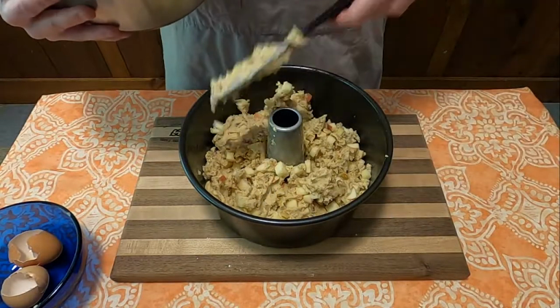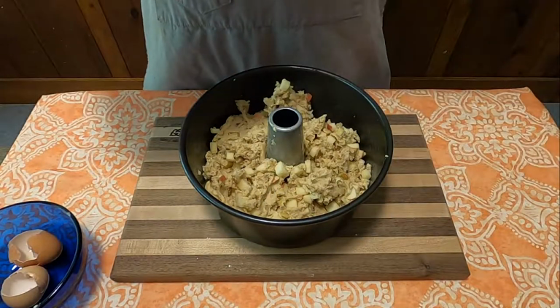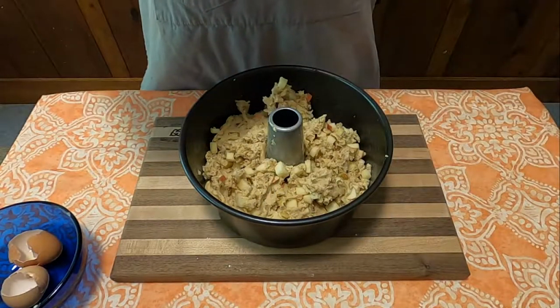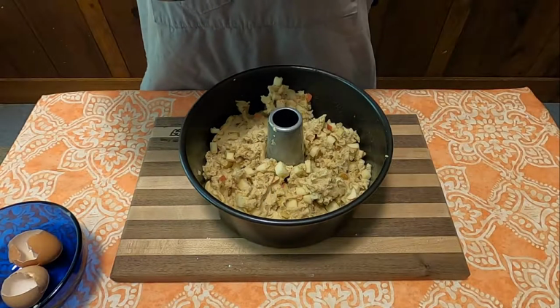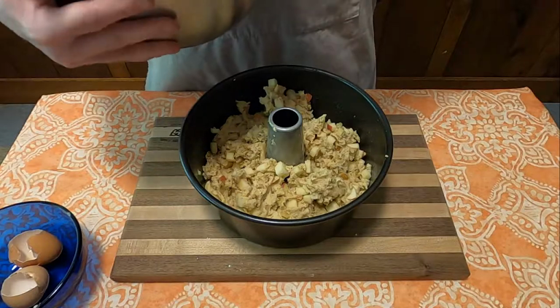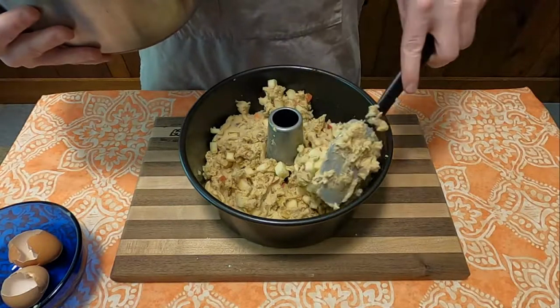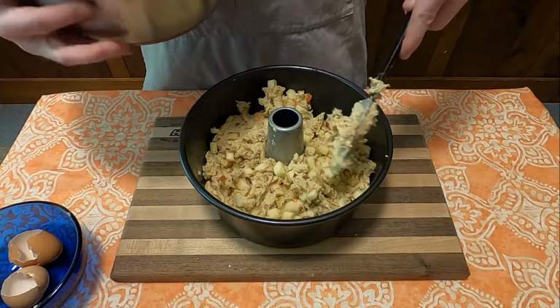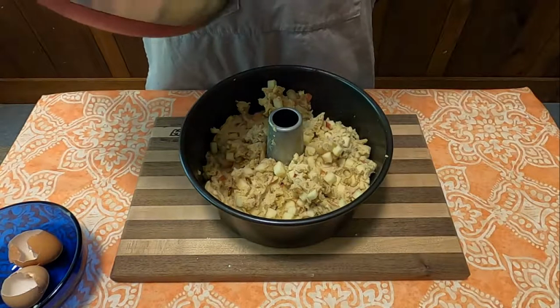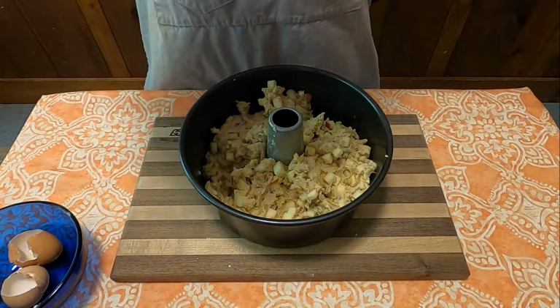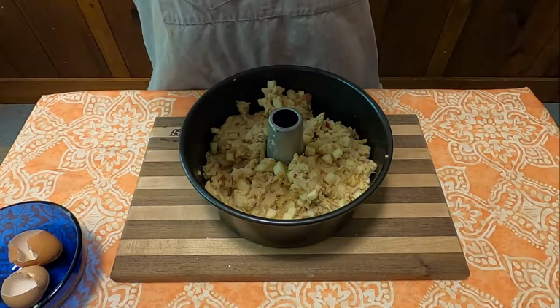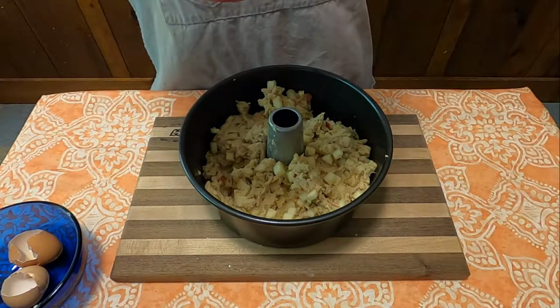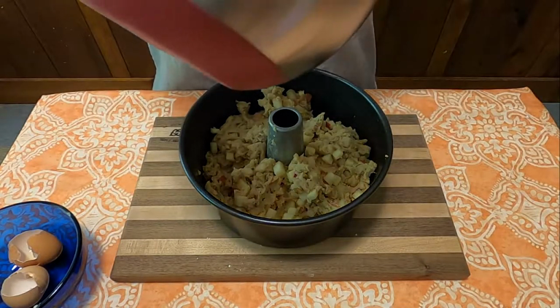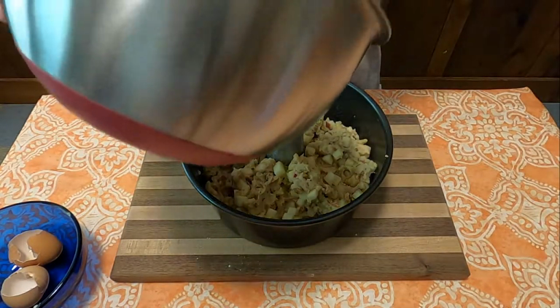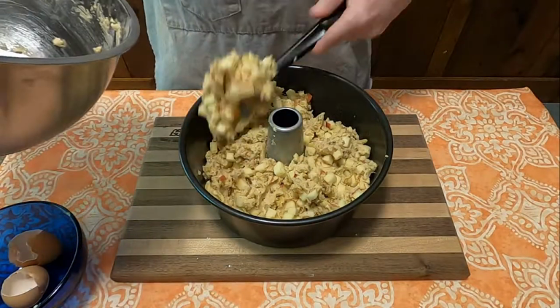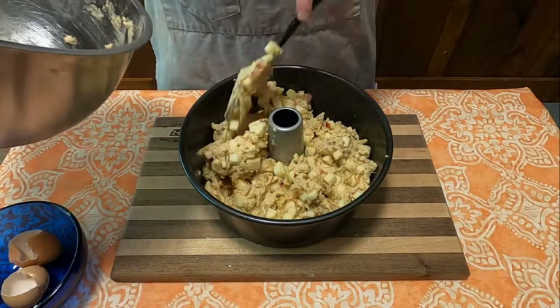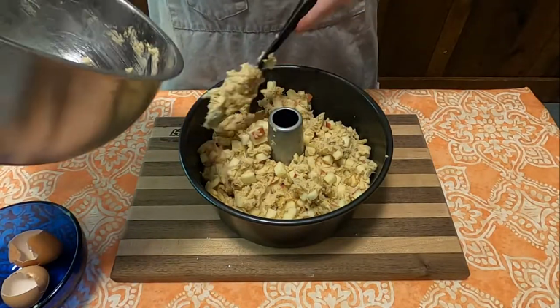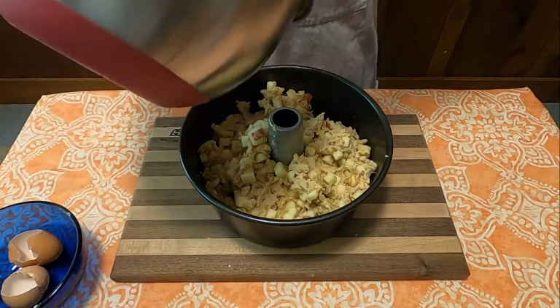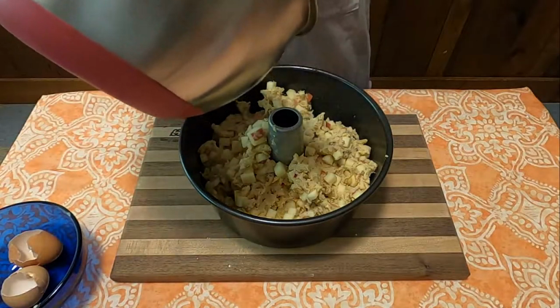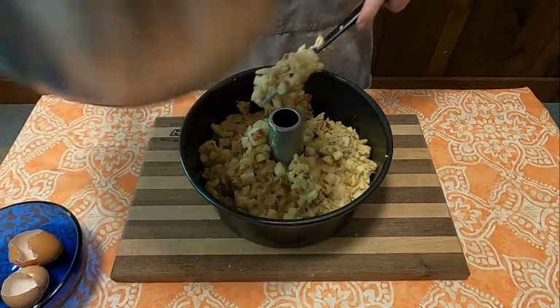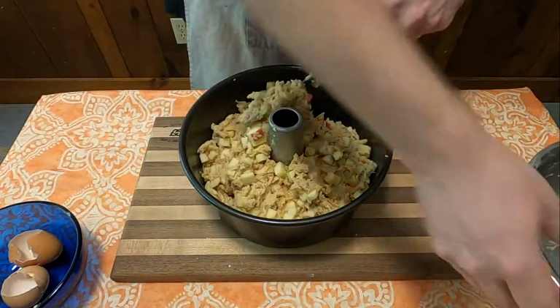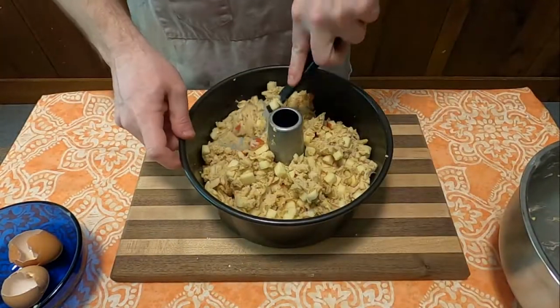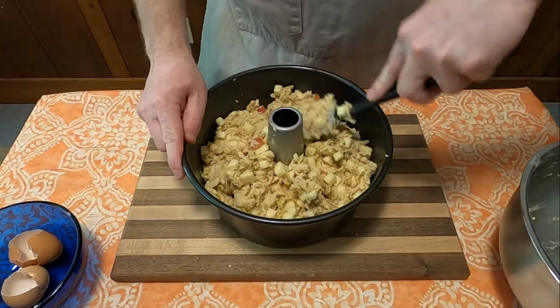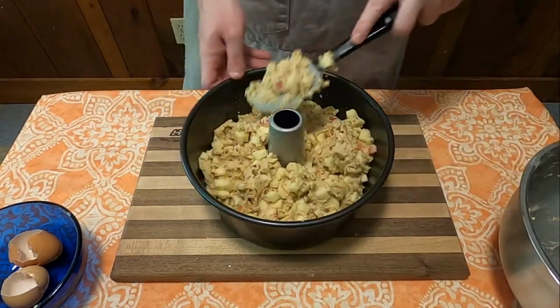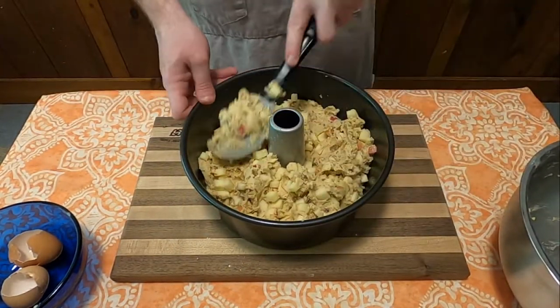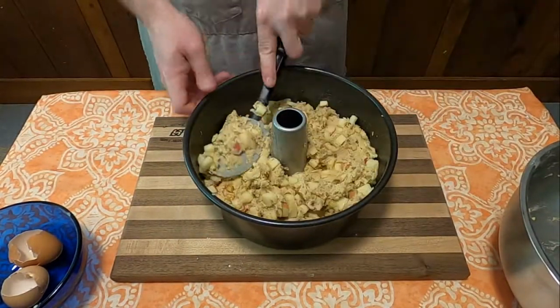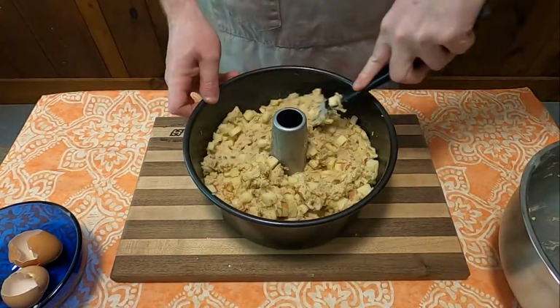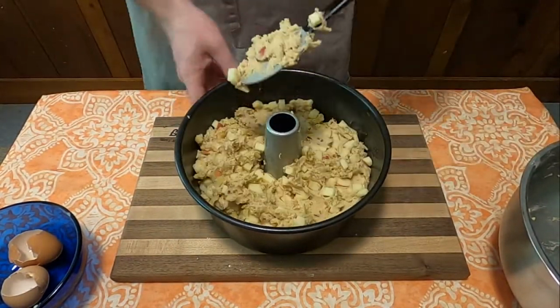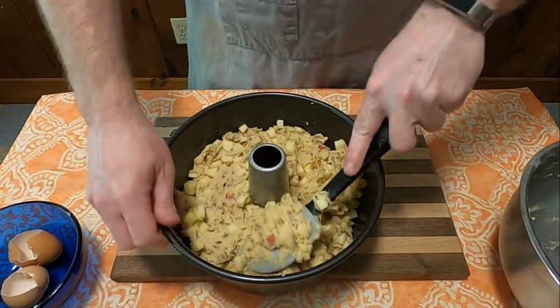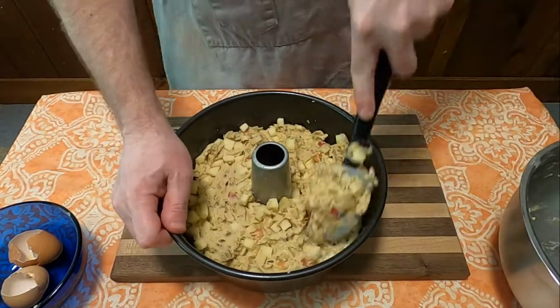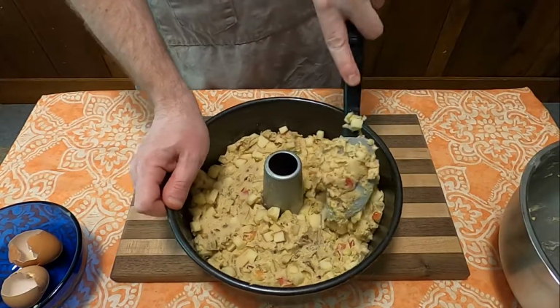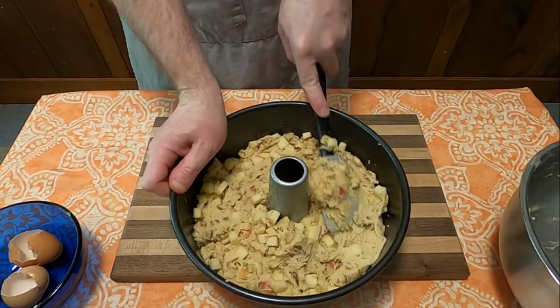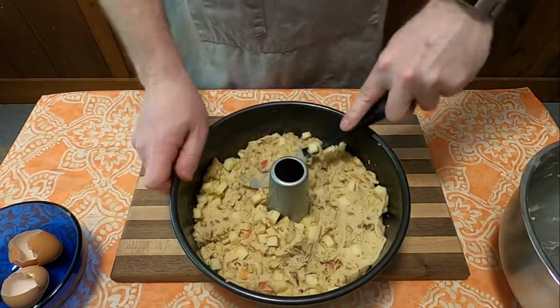Put it into a 325°F preheated oven and bake for one and a half hours. Somewhere within the last 15 minutes of baking, go ahead and make the syrup for the cake.